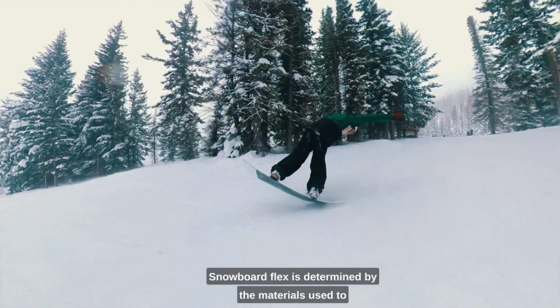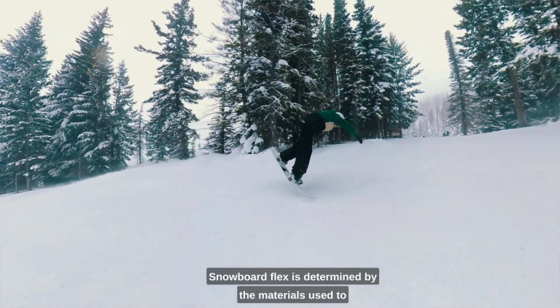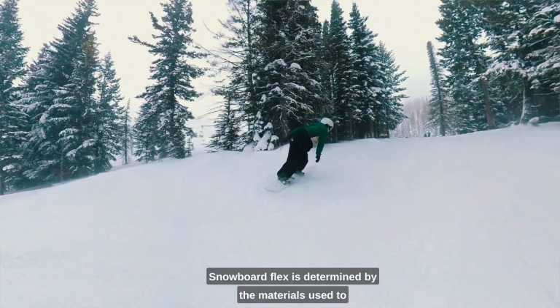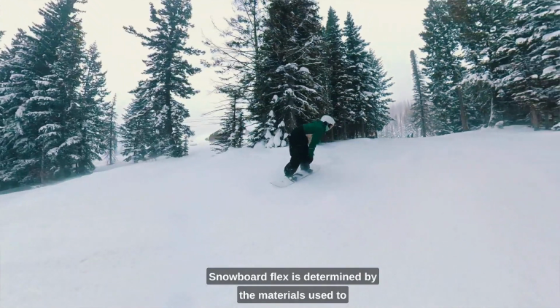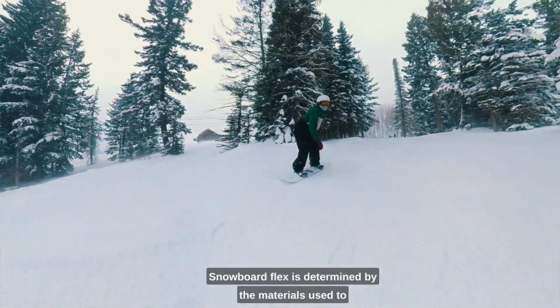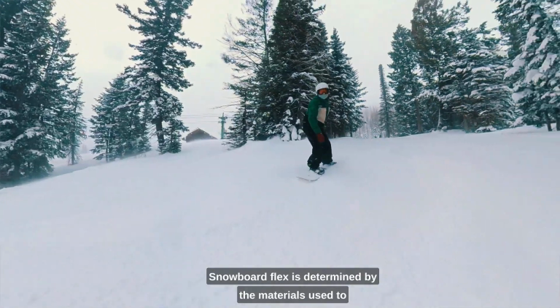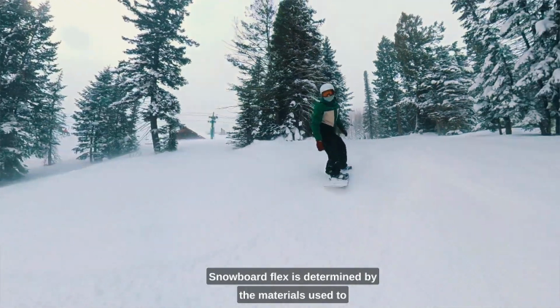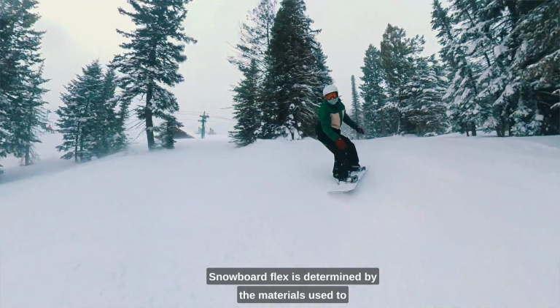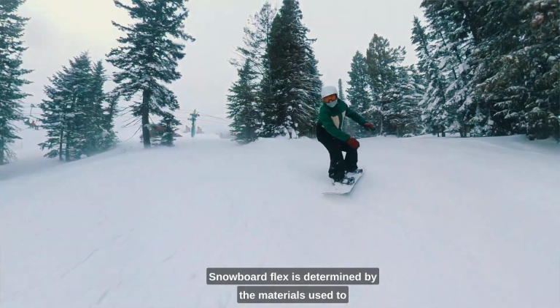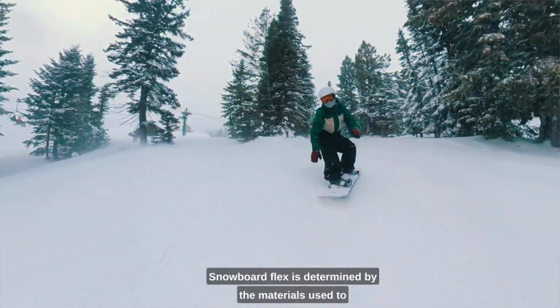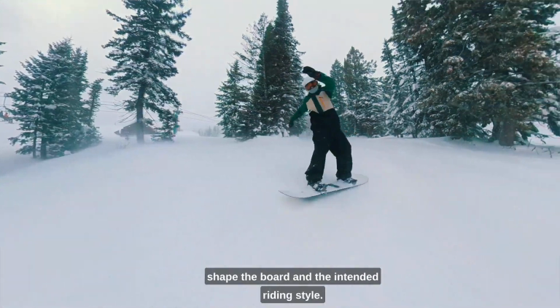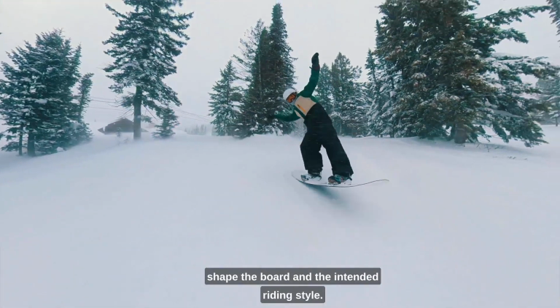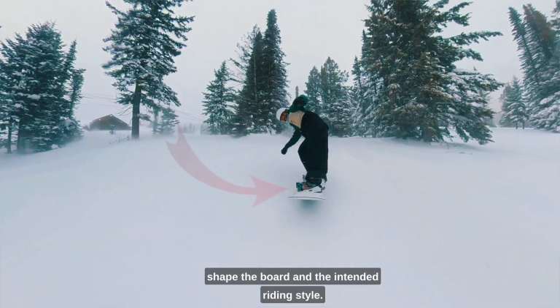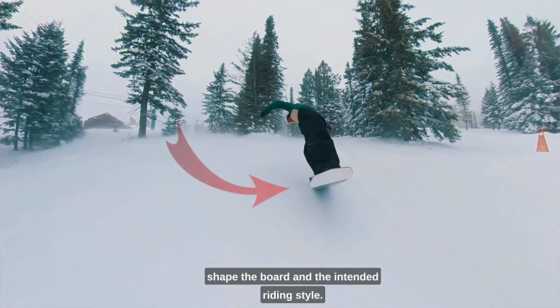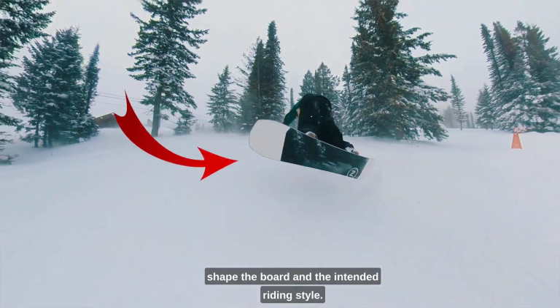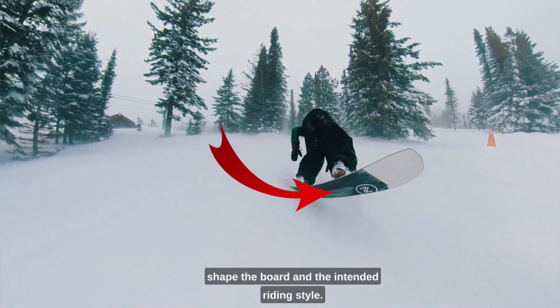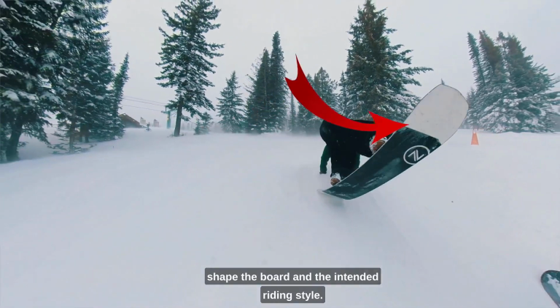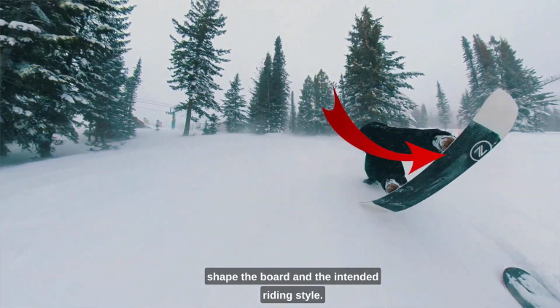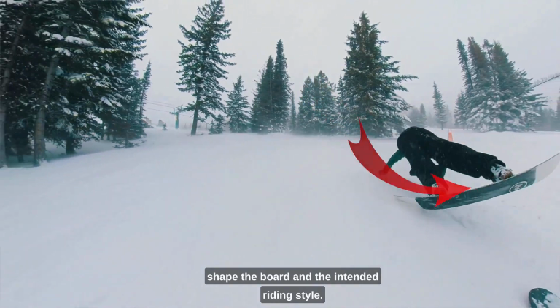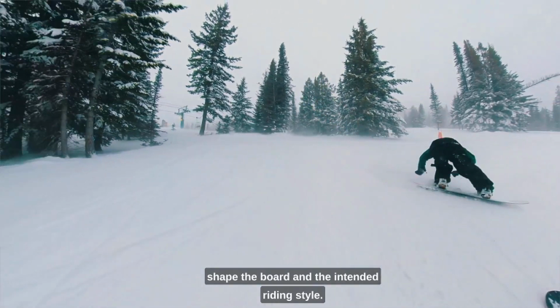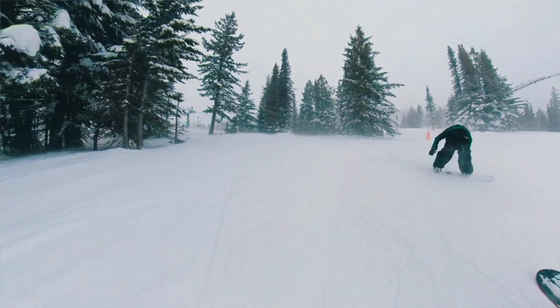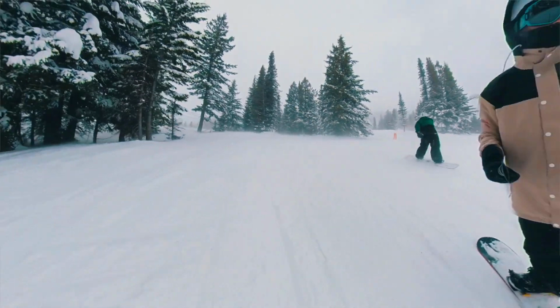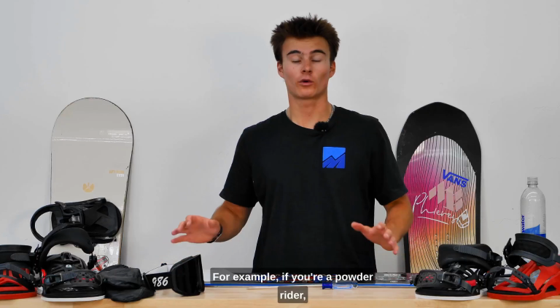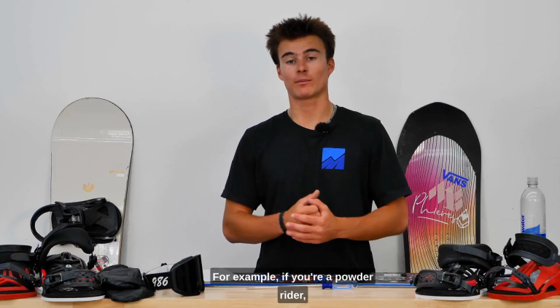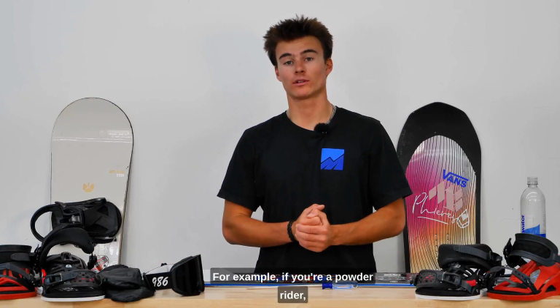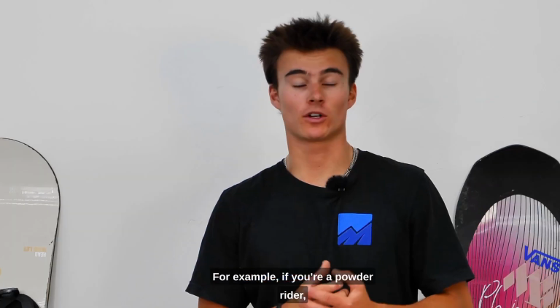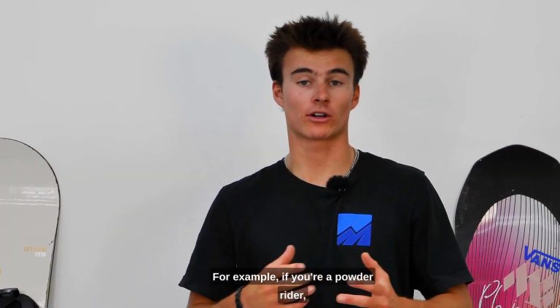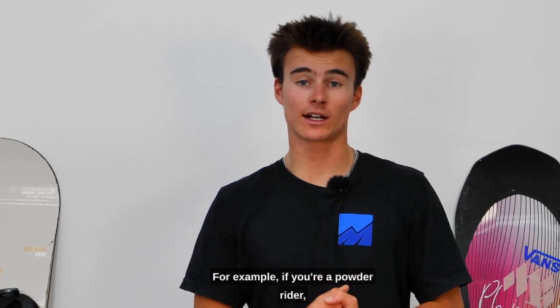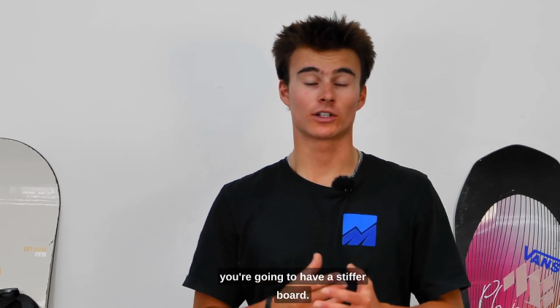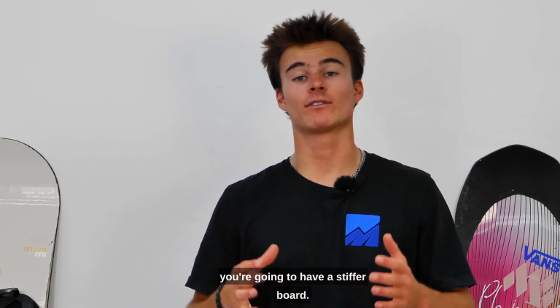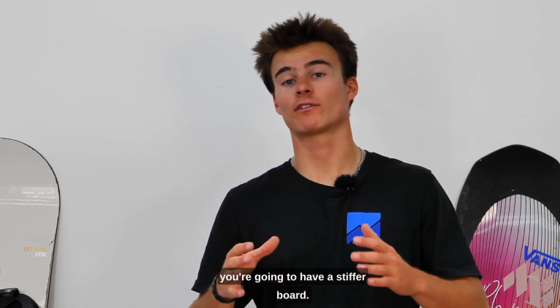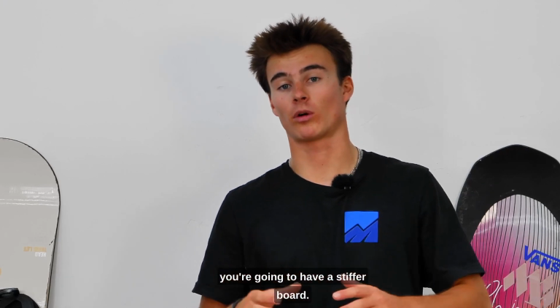Snowboard flex is determined by the materials used to shape the board and the intended riding style. For example, if you're a powder rider, you're going to have a stiffer board.